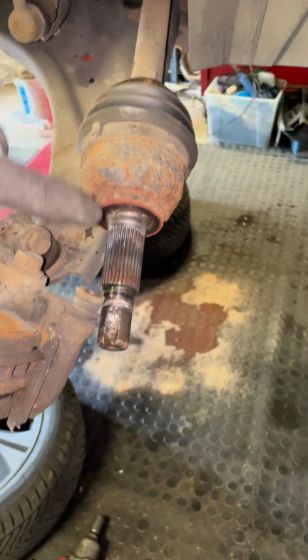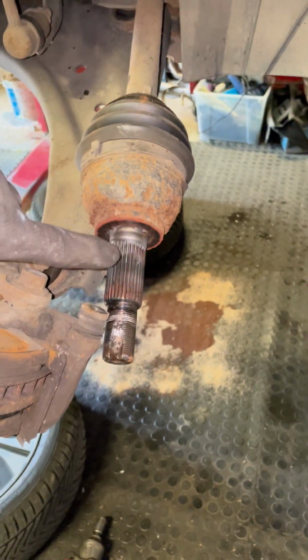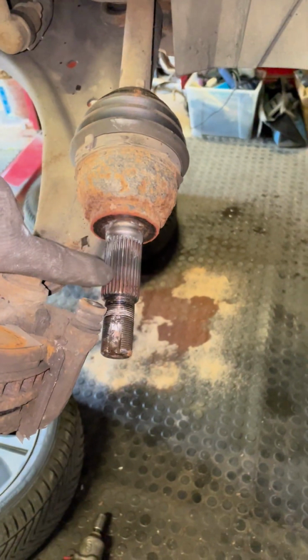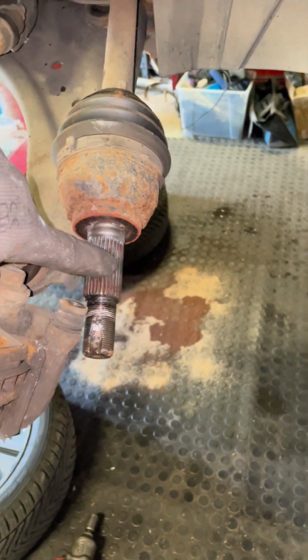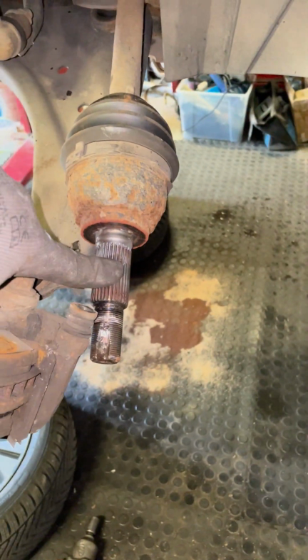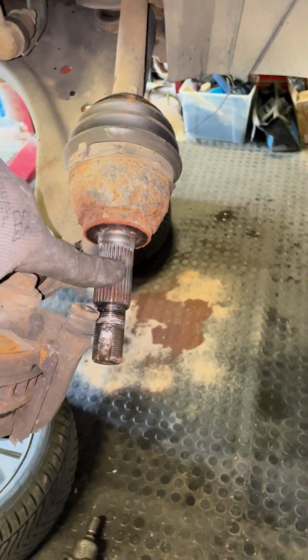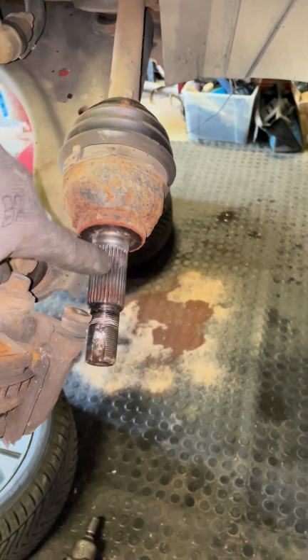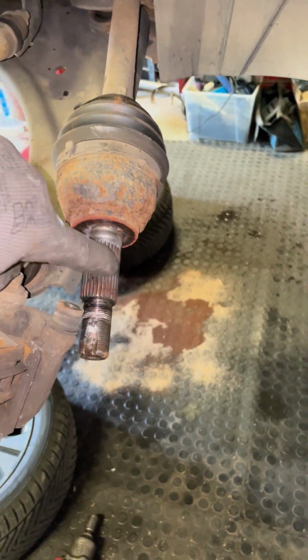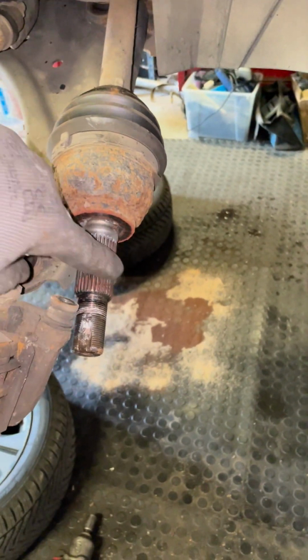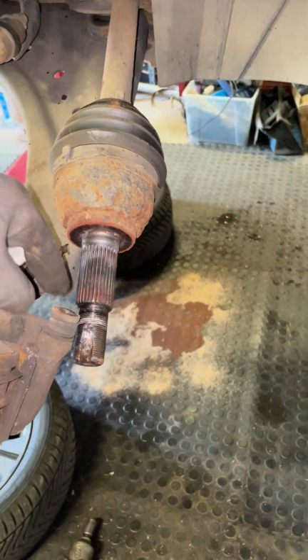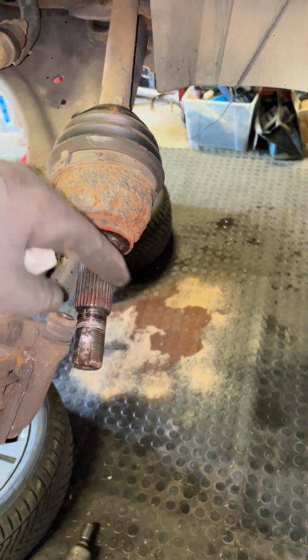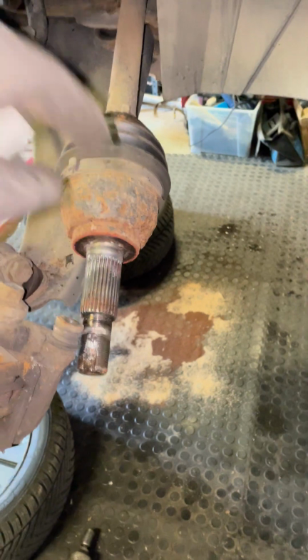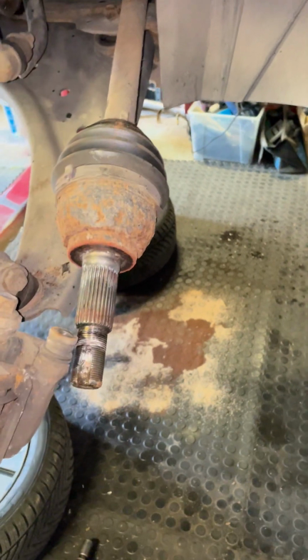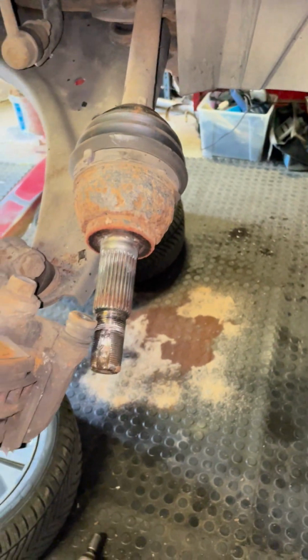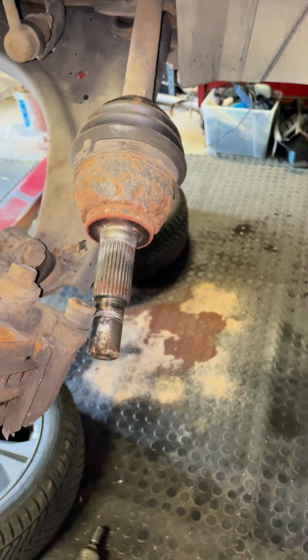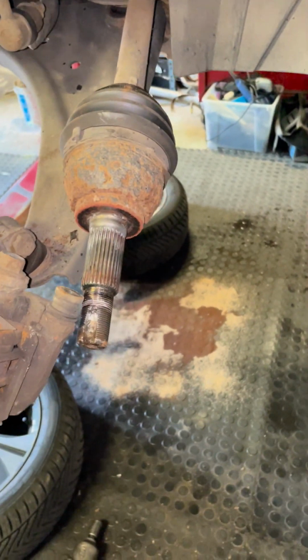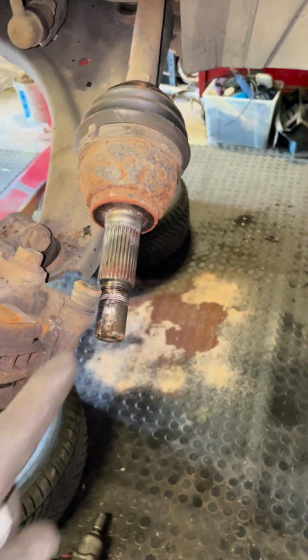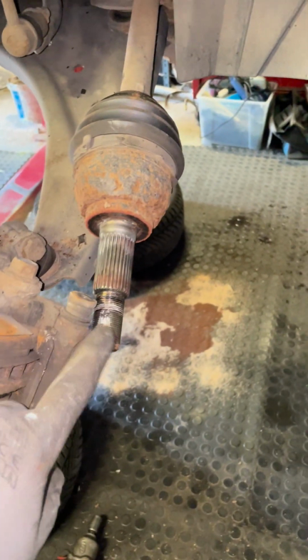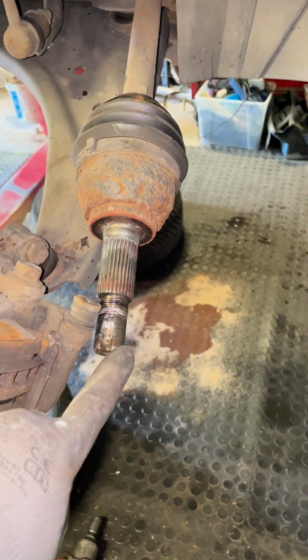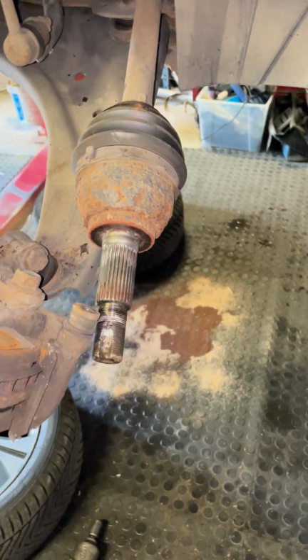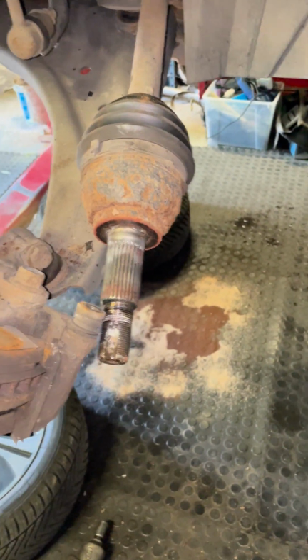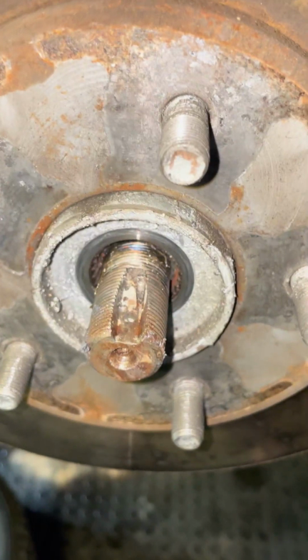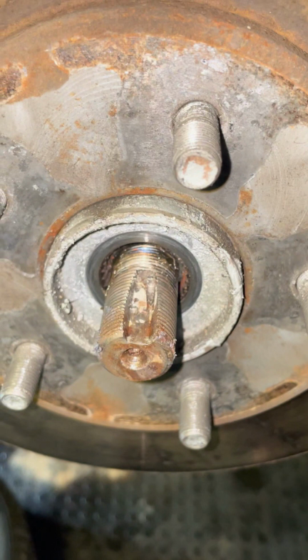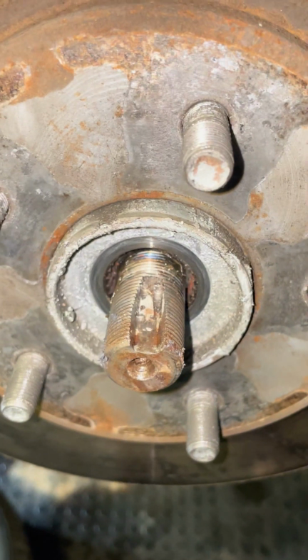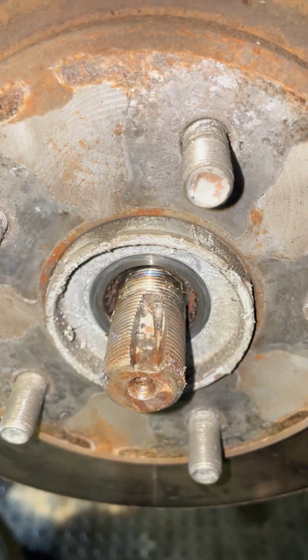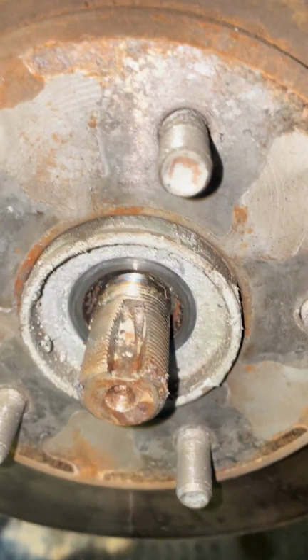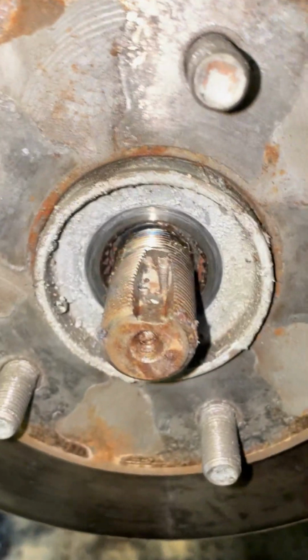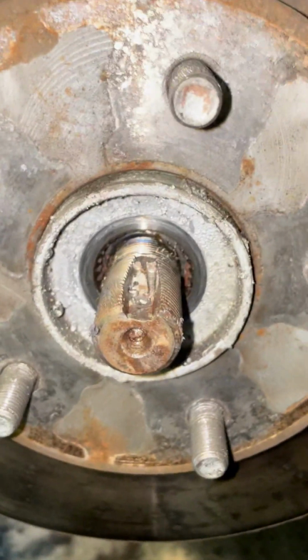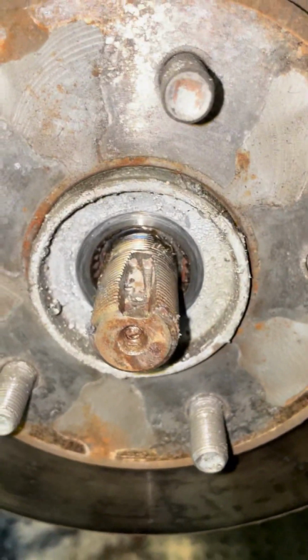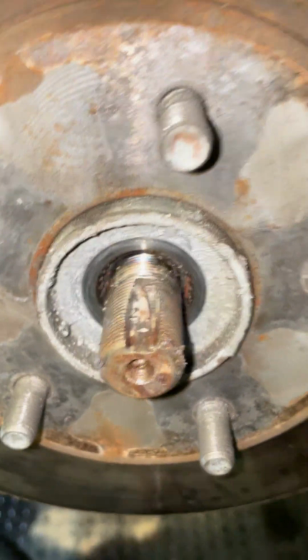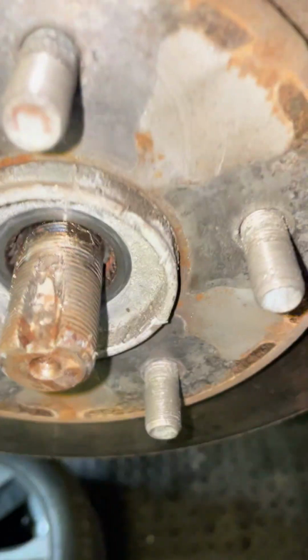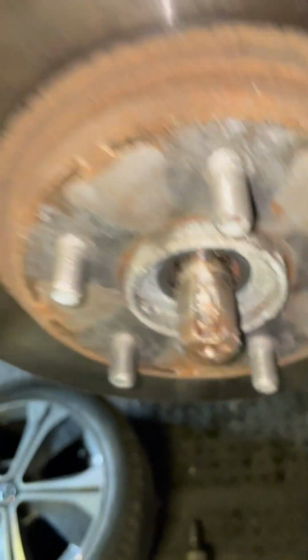I can put grease on here as per the recall — nice thick molybdenum base grease that's got some body to it. I'm then gonna put the nut back on. So I greased the splines on the CV joint nicely and popped it back in.